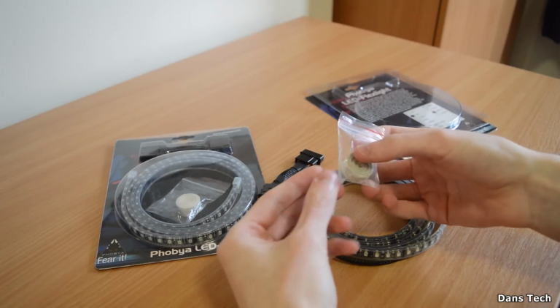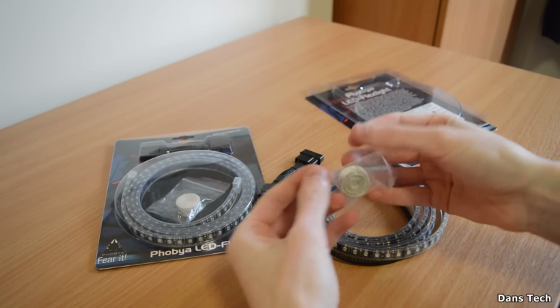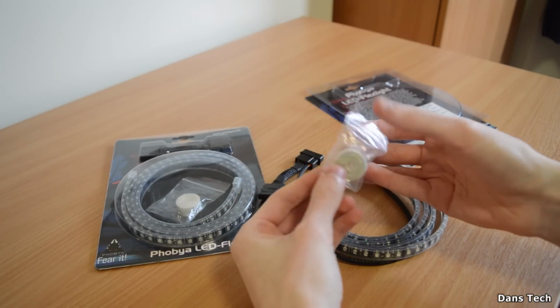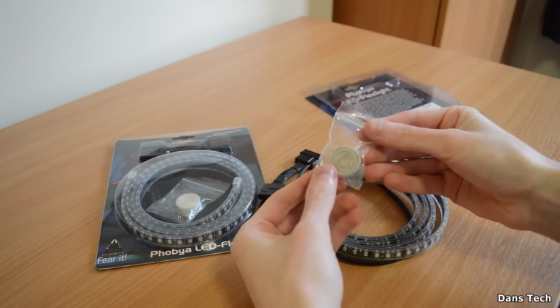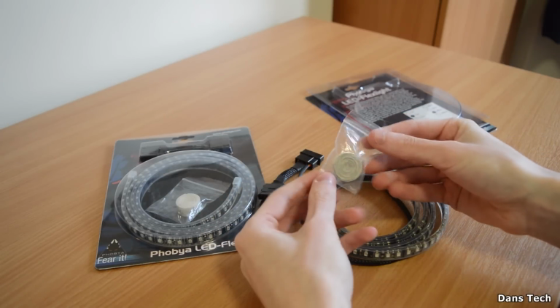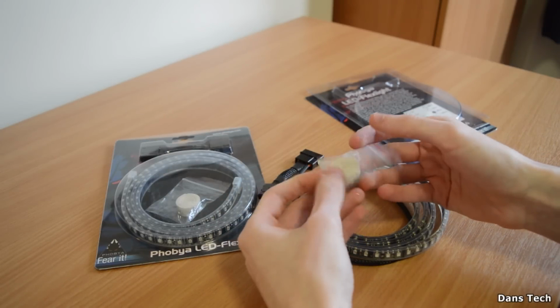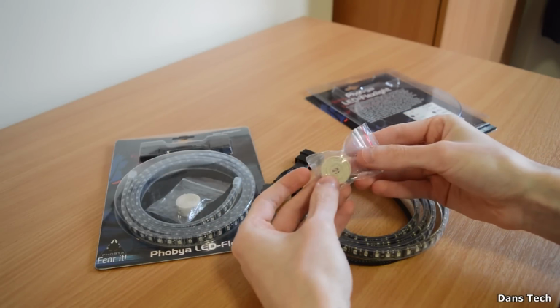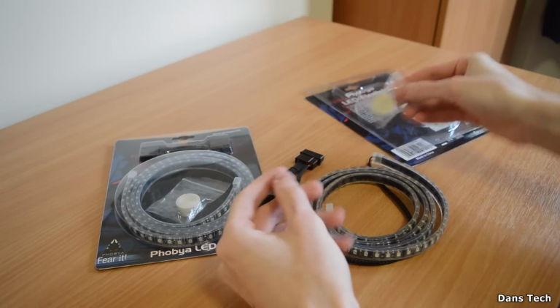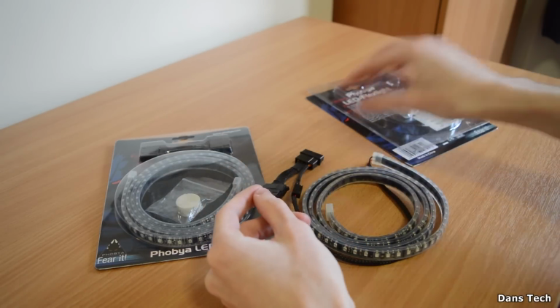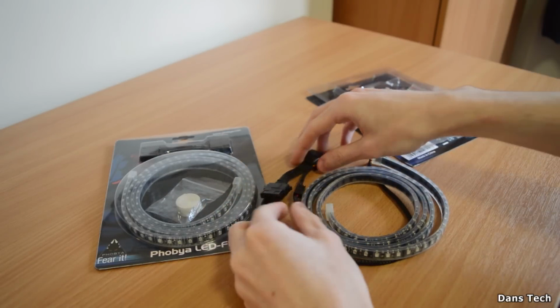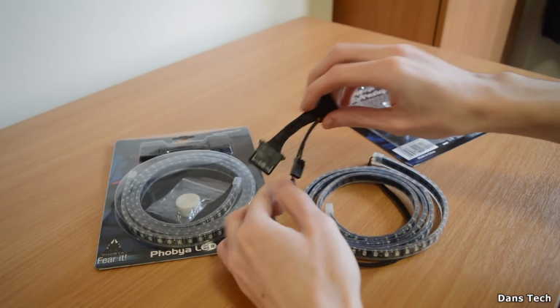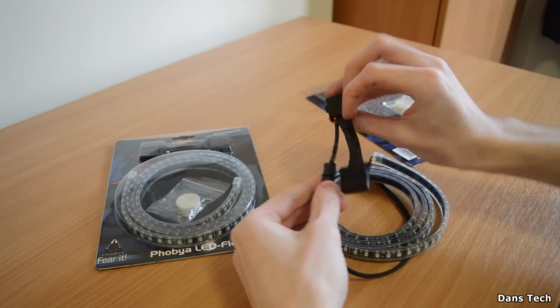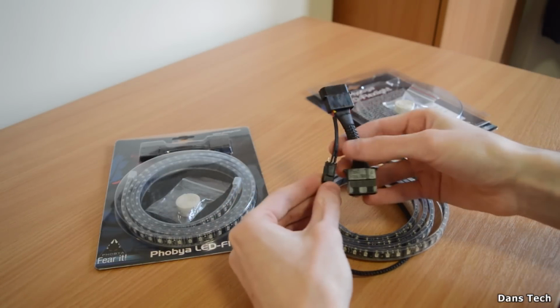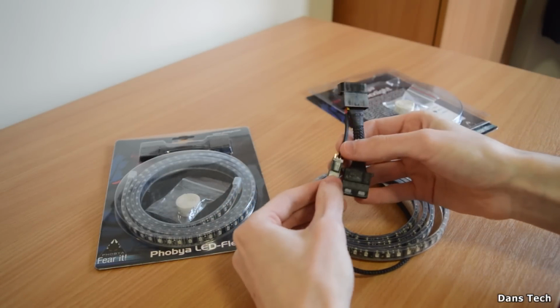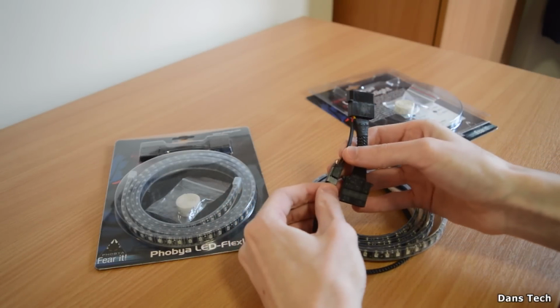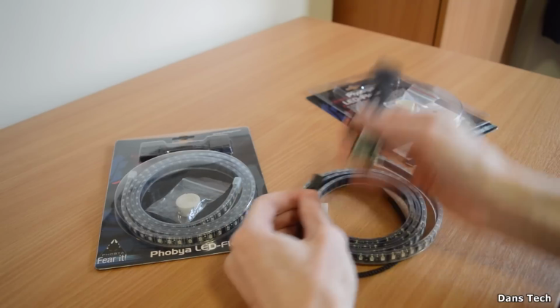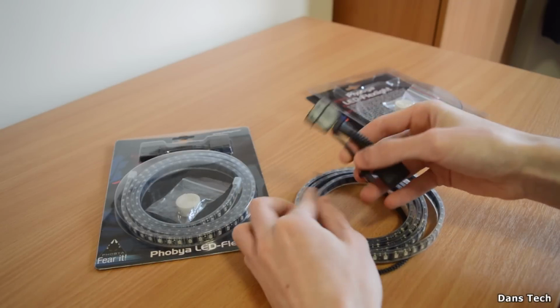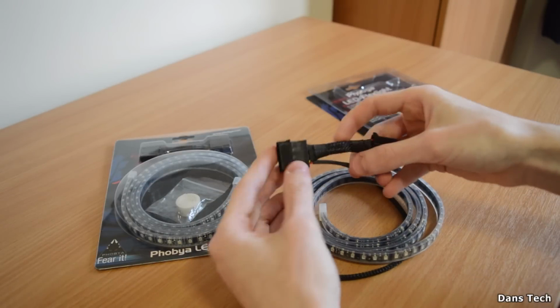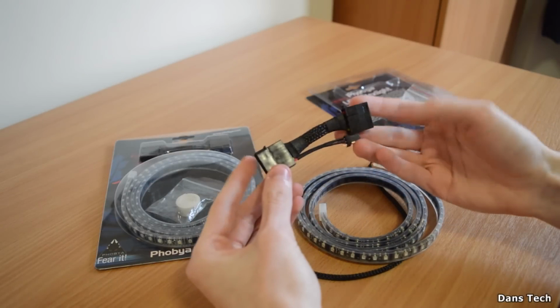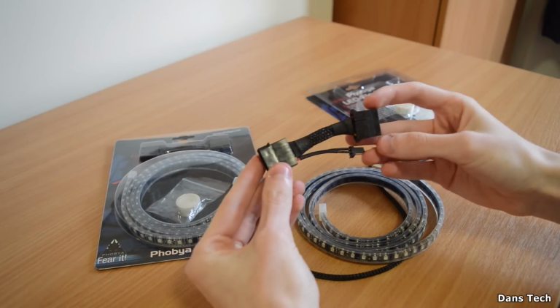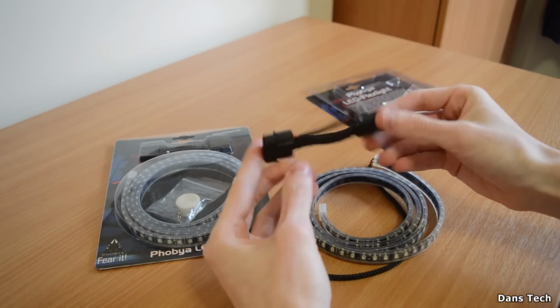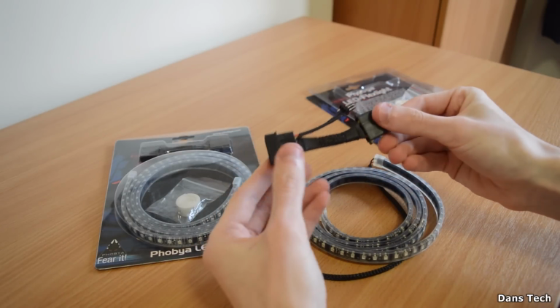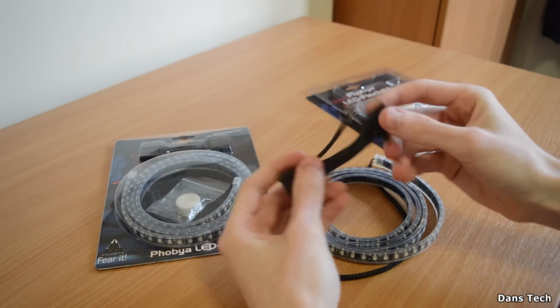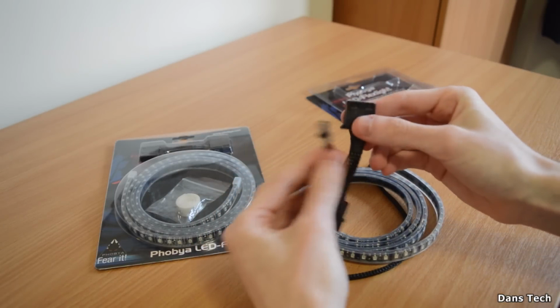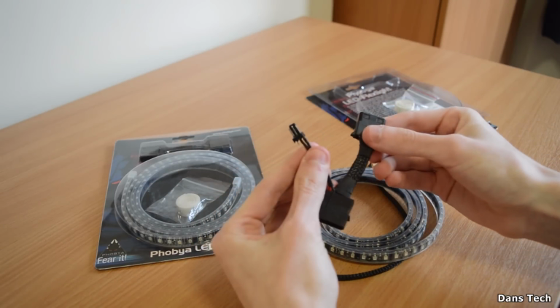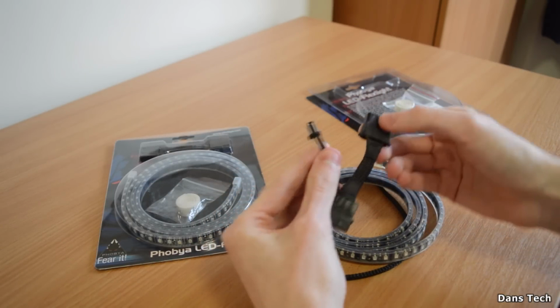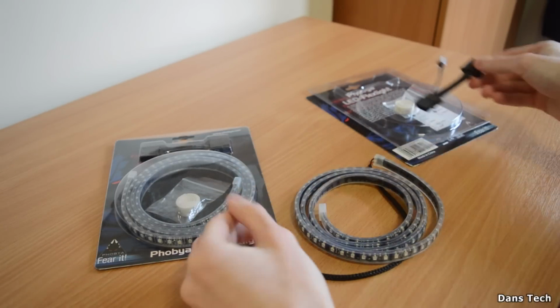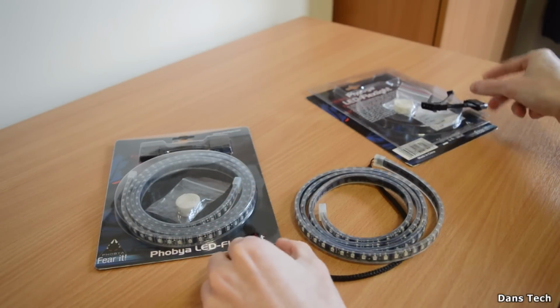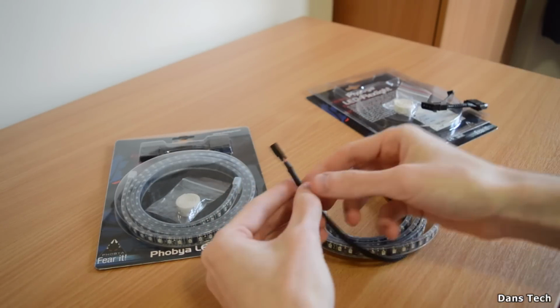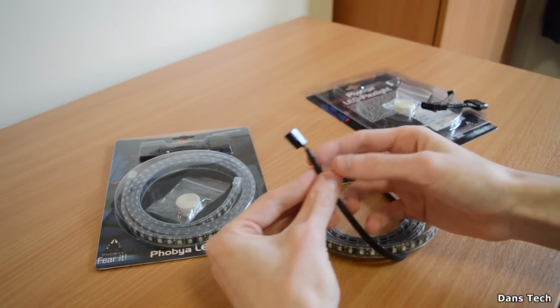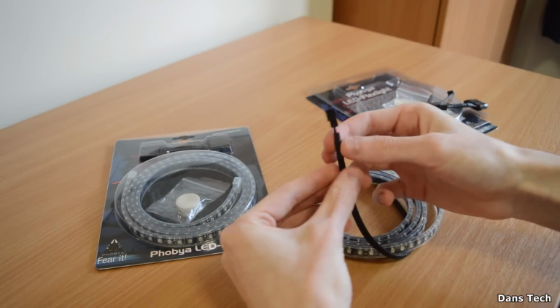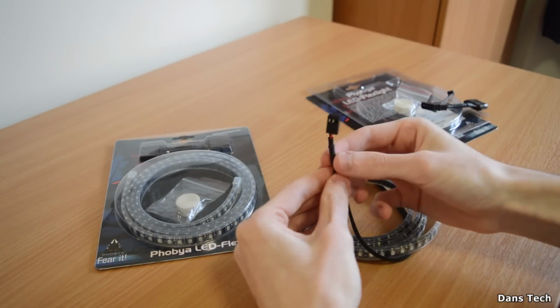Inside the packaging you do get some double-sided sticky tape. You also get a little conversion cable — this is a 3-pin to 4-pin Molex, so just in case you've got no fan headers, you can power these LEDs via the Molex.